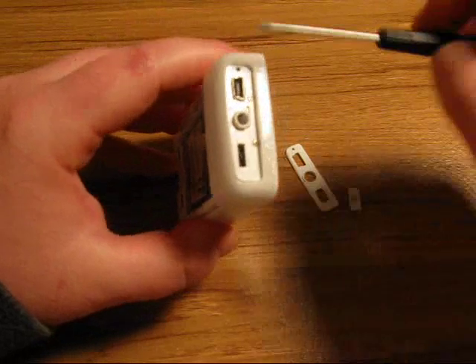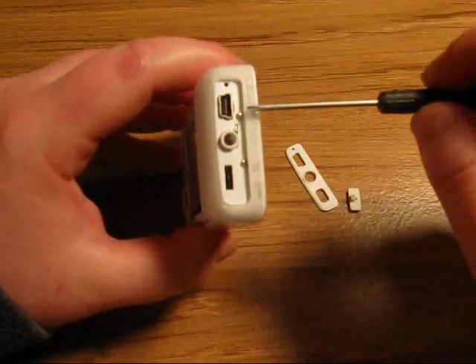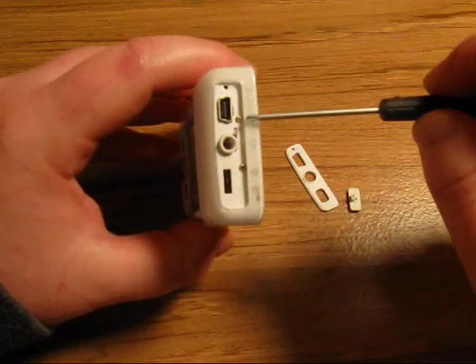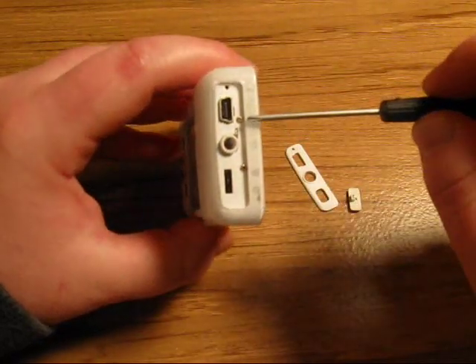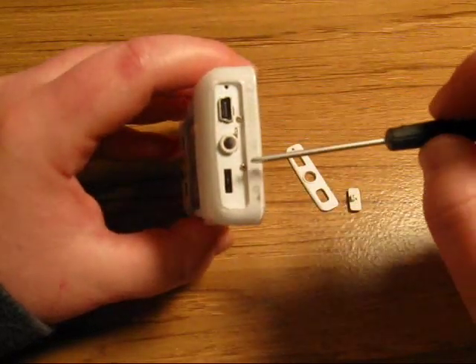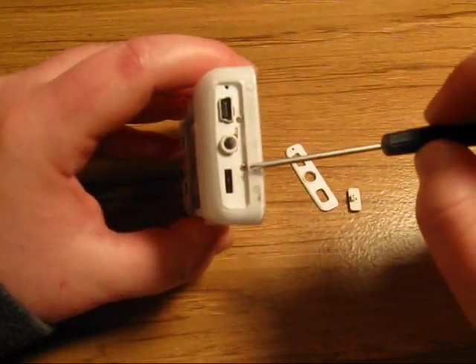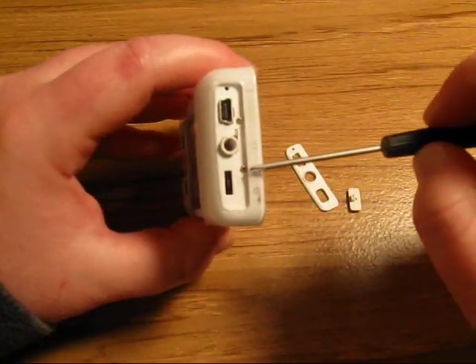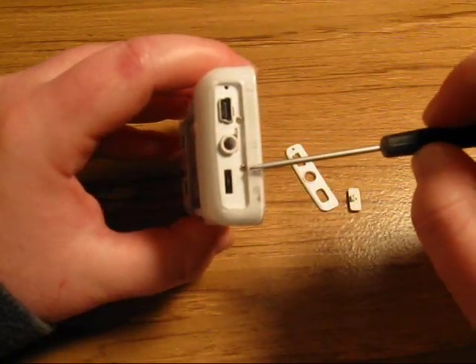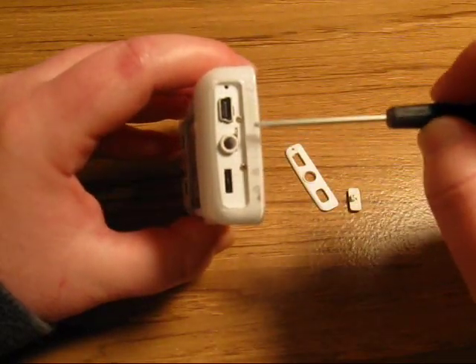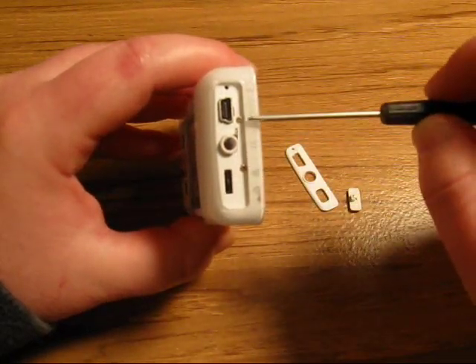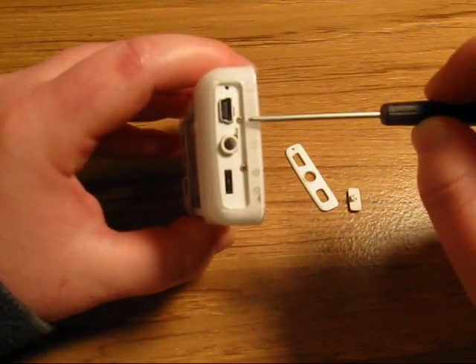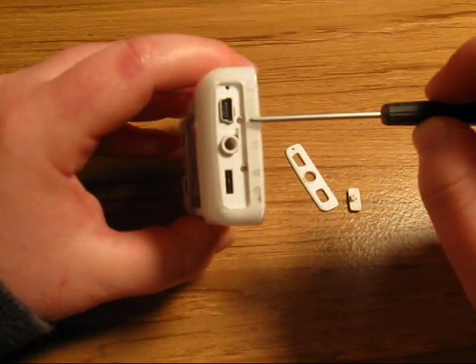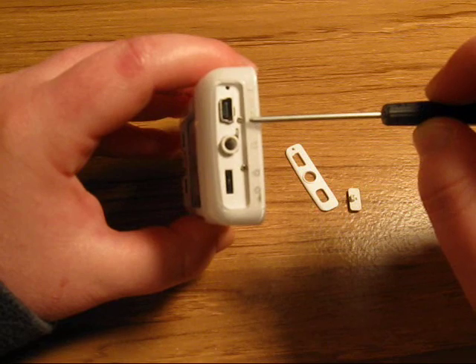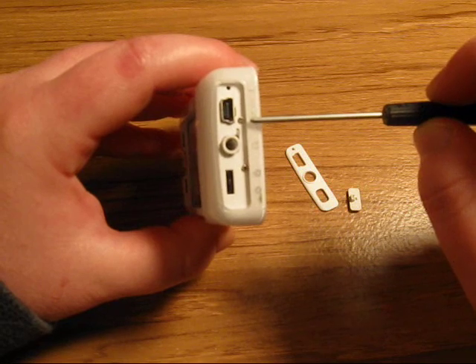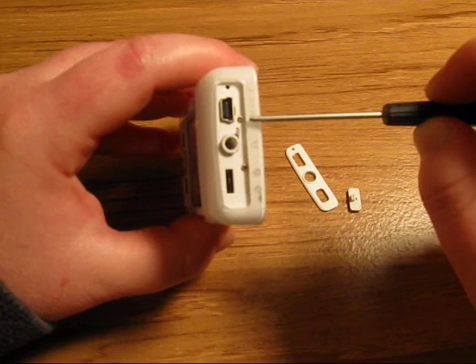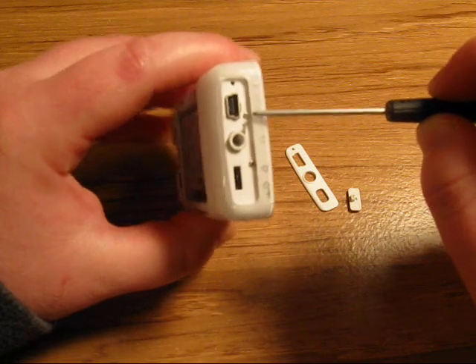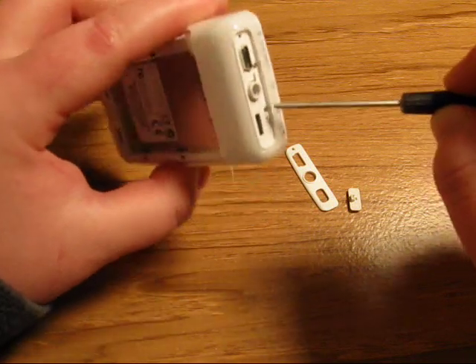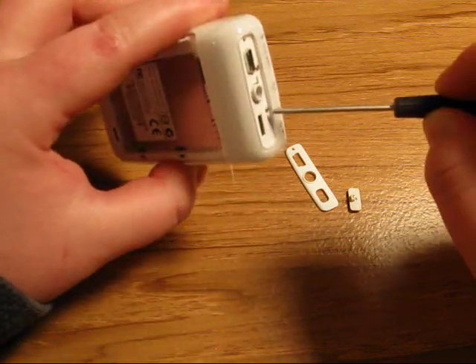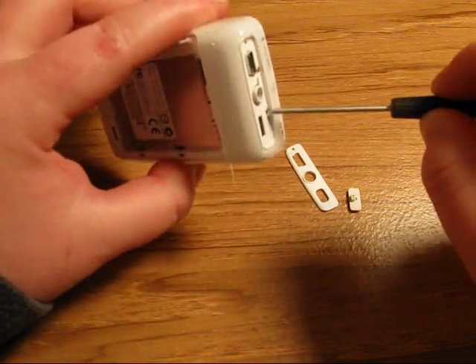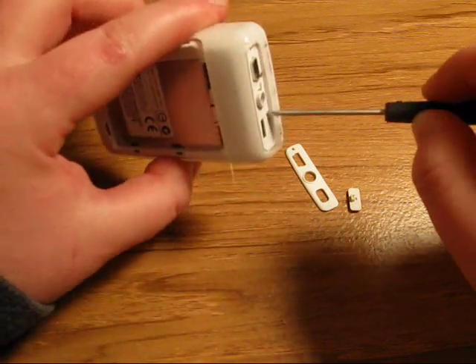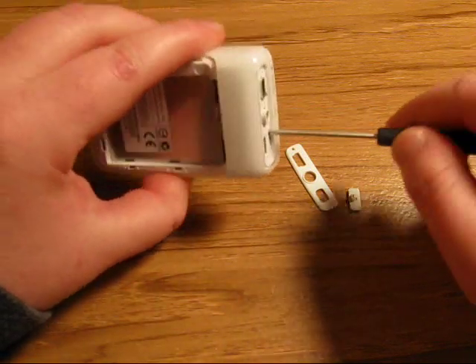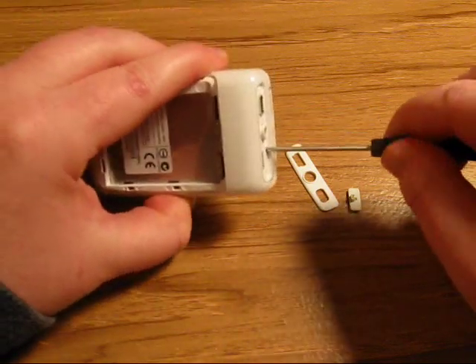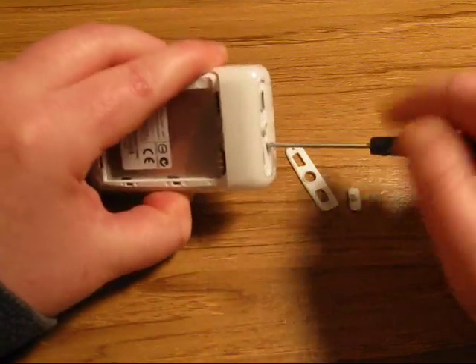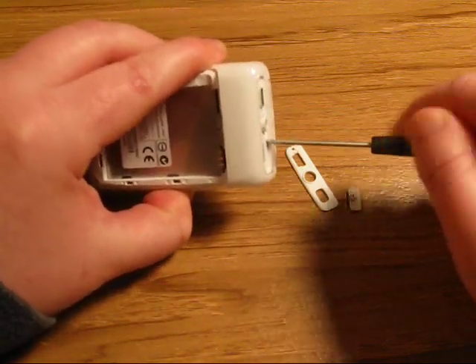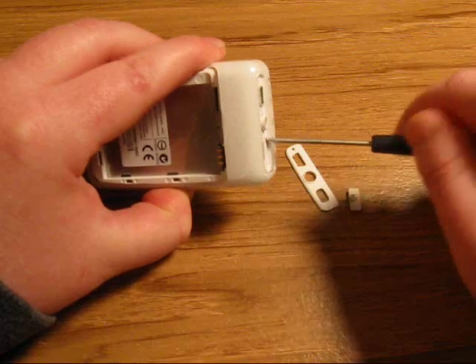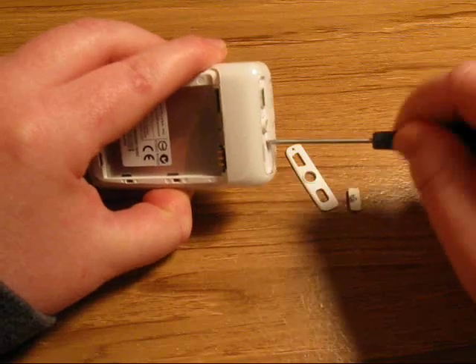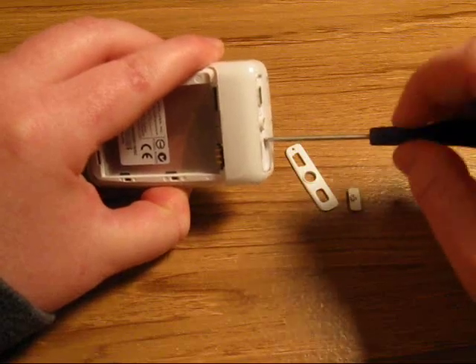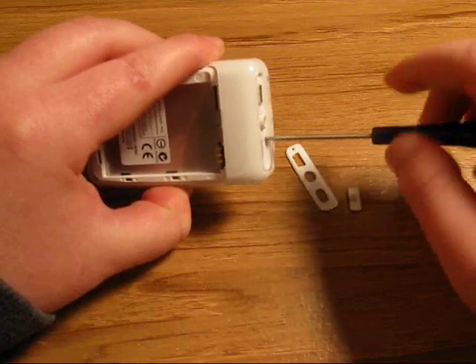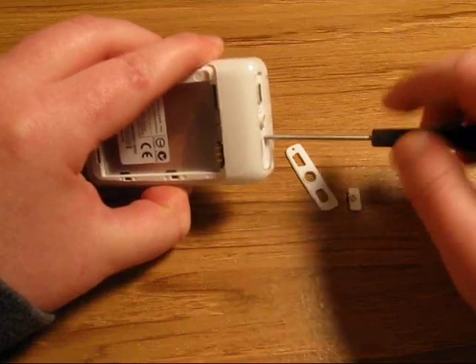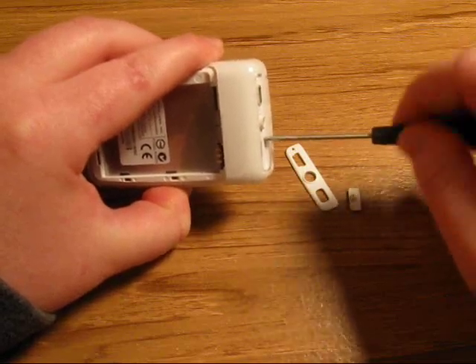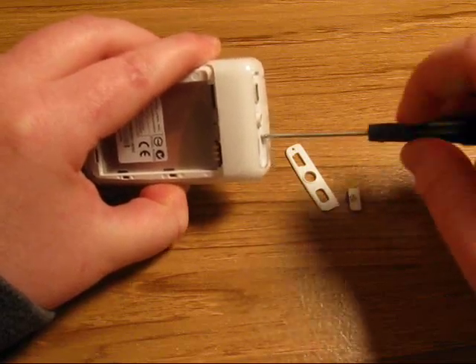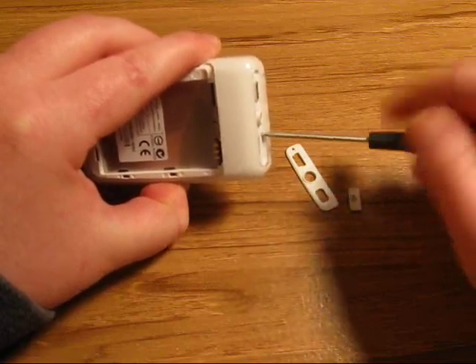Now there are two screws on the top, so you'll need to find a screwdriver that can fit in those grooves. You don't want to use one of those regular big Phillips screwdrivers because they will not work.